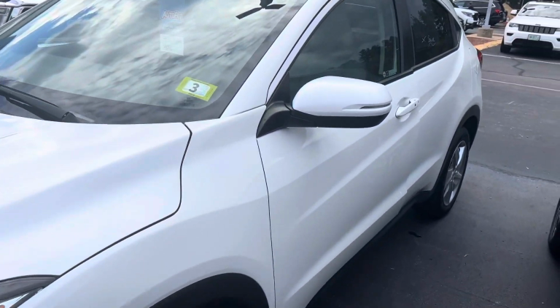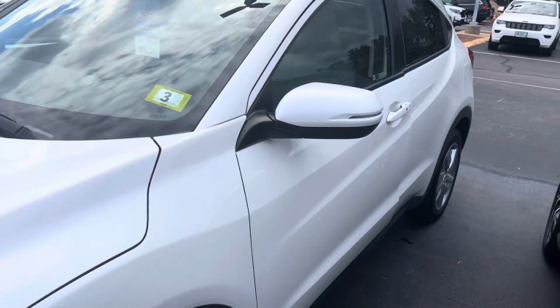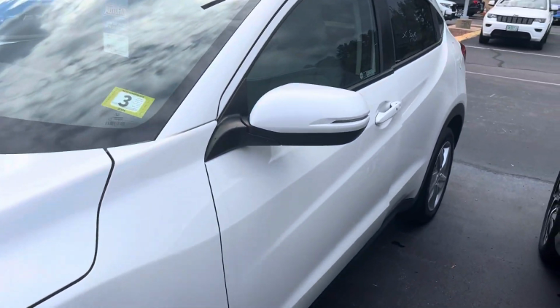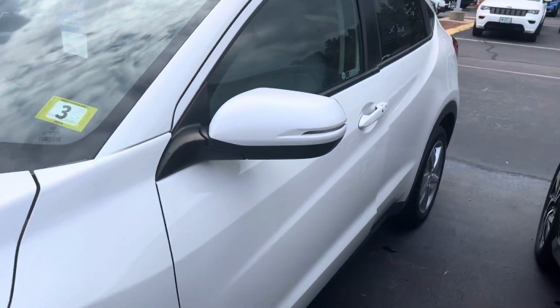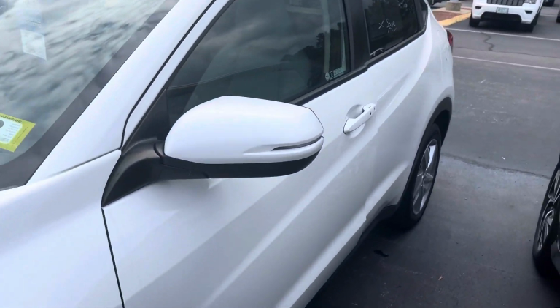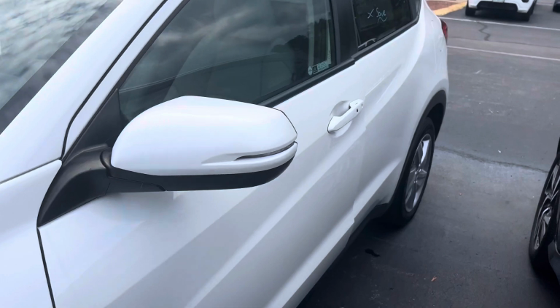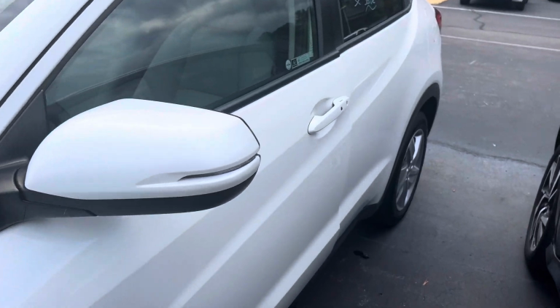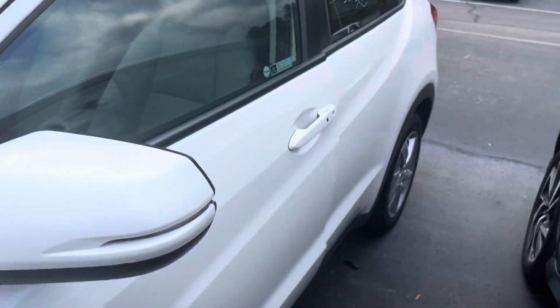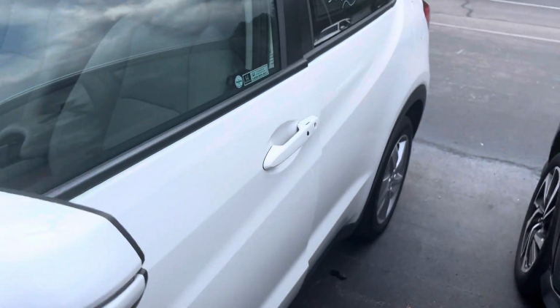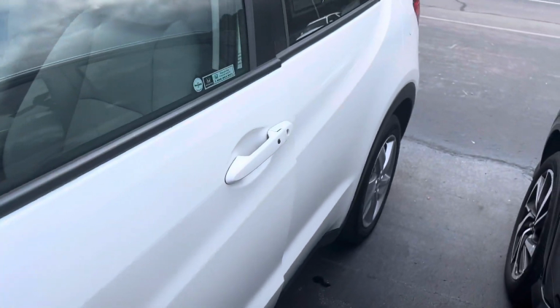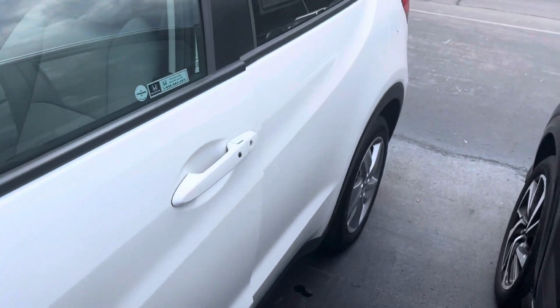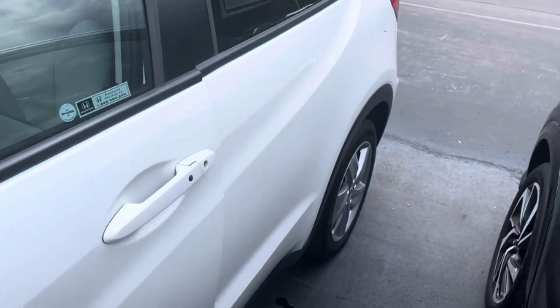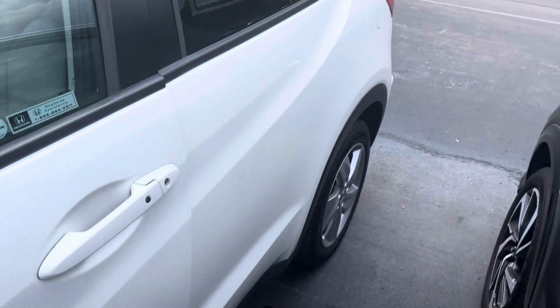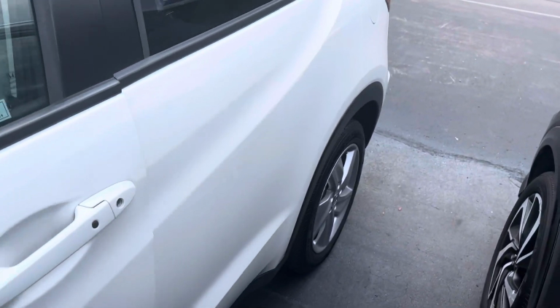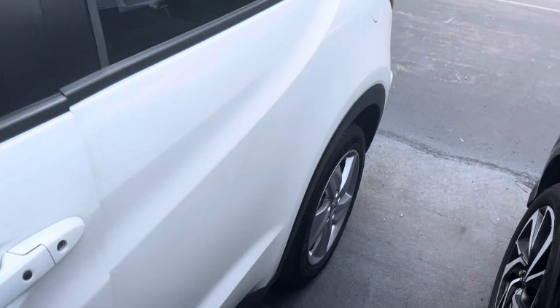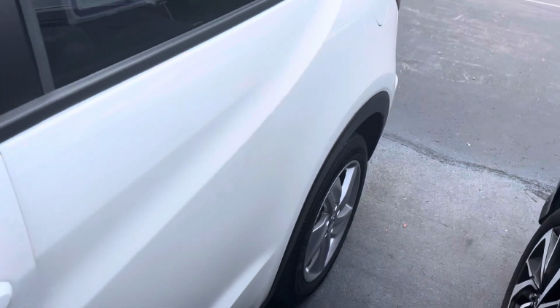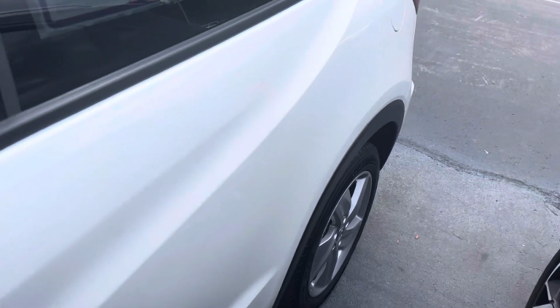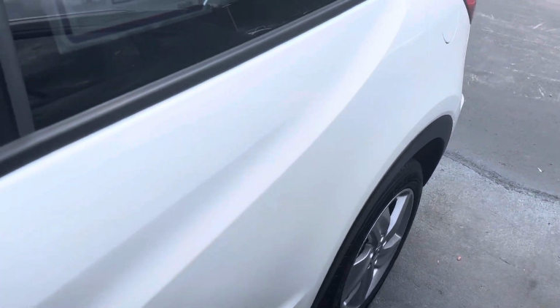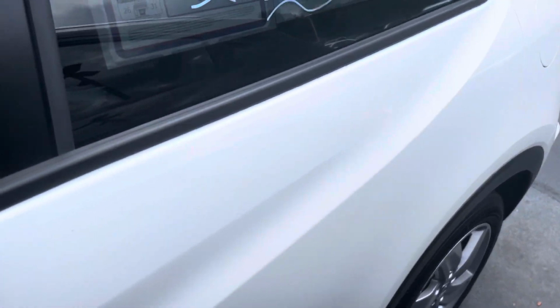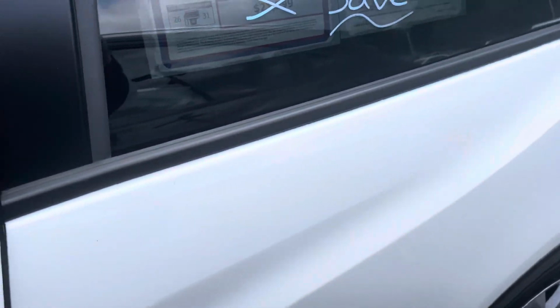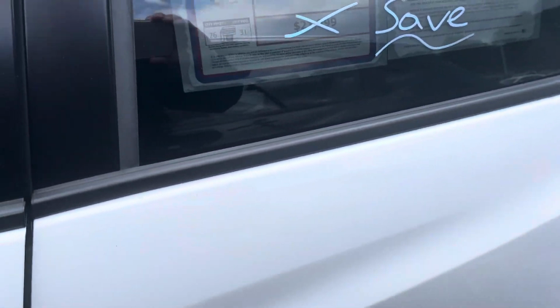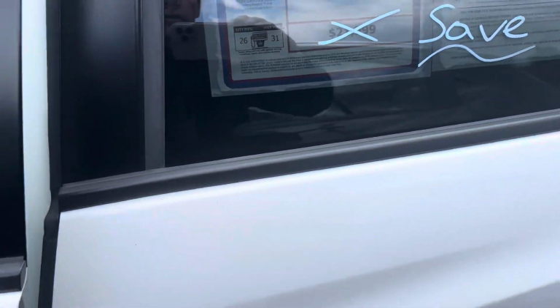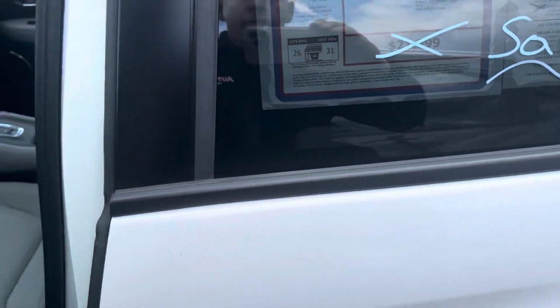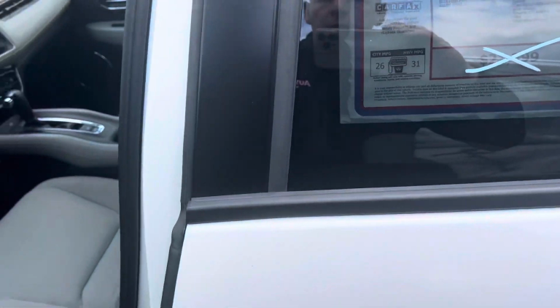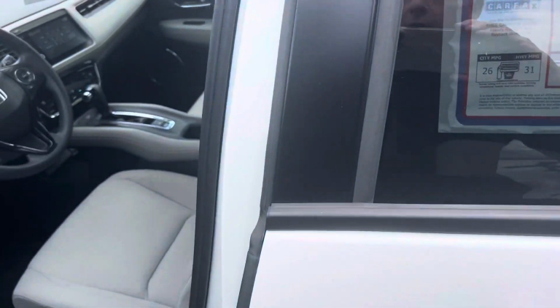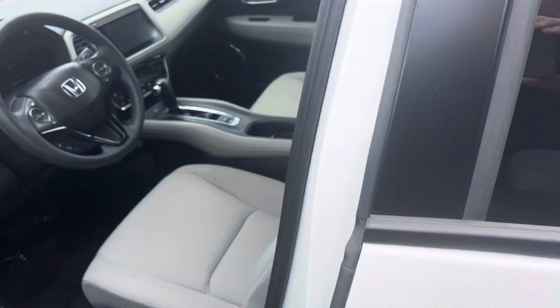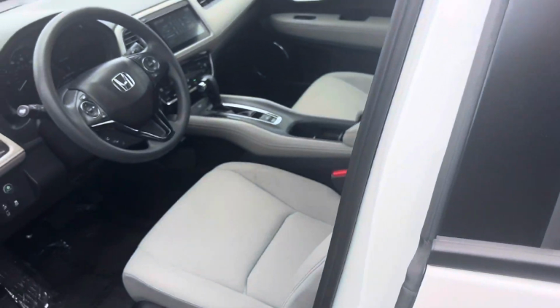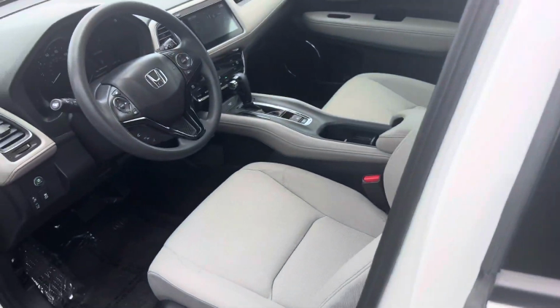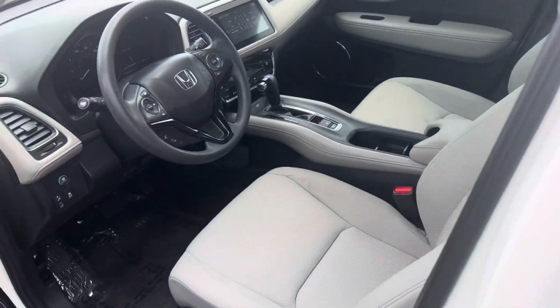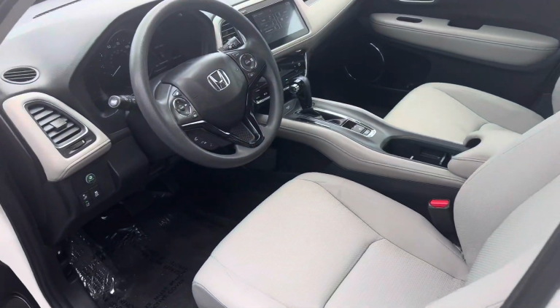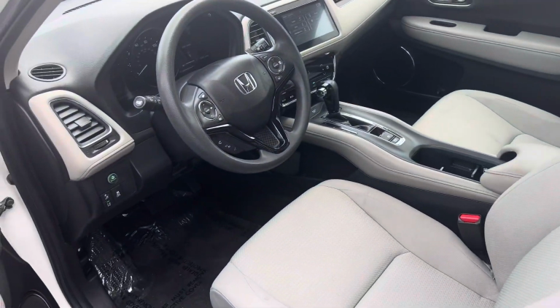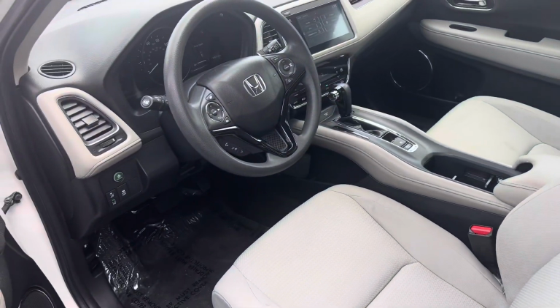This model is in platinum white pearl with gray interior. The vehicle is in very clean condition inside and out.